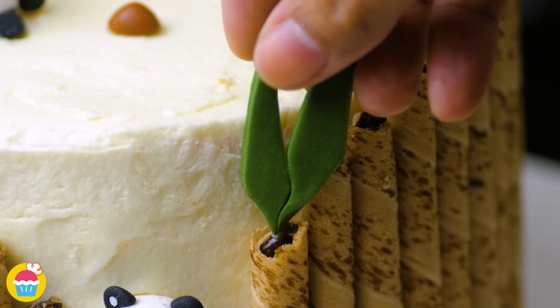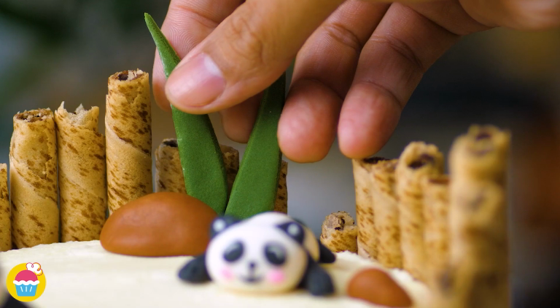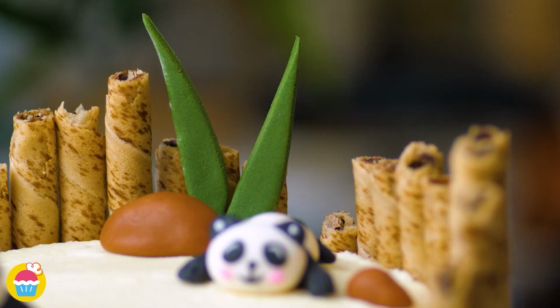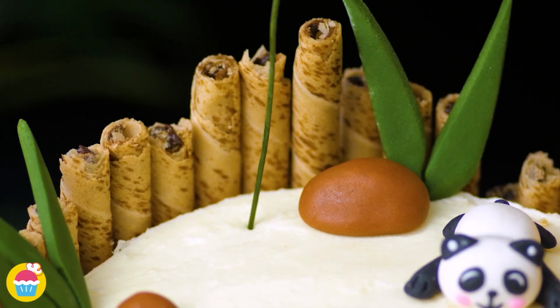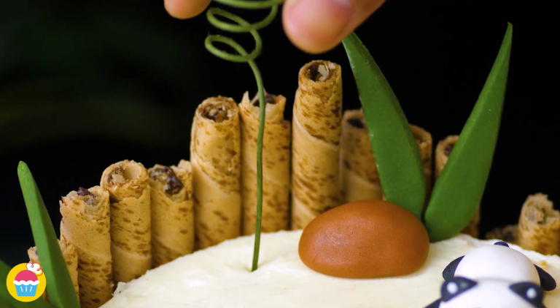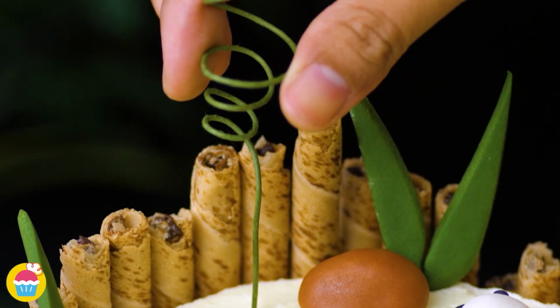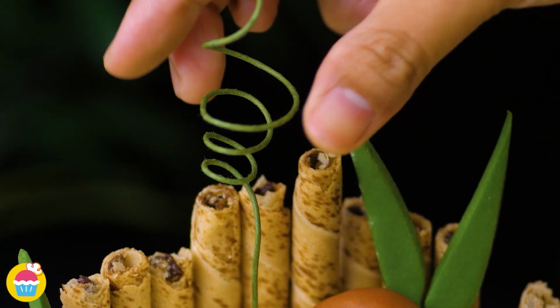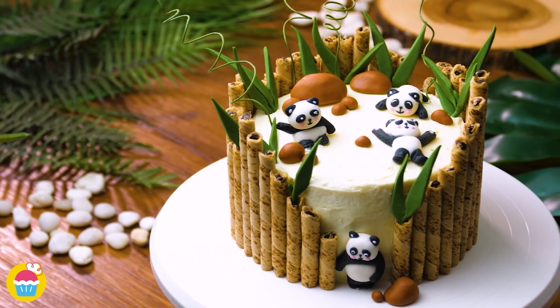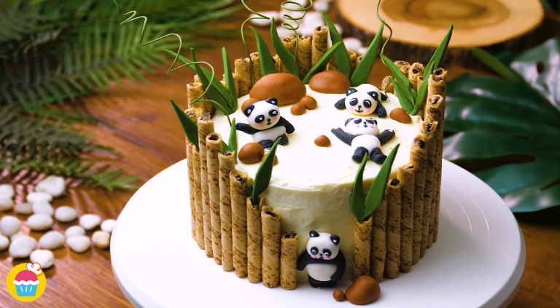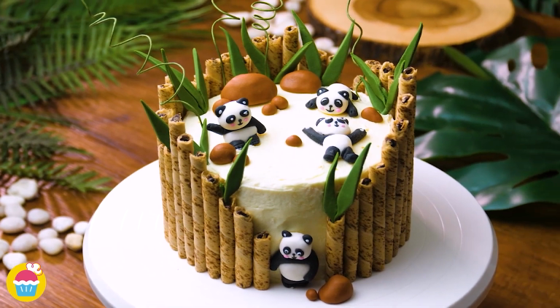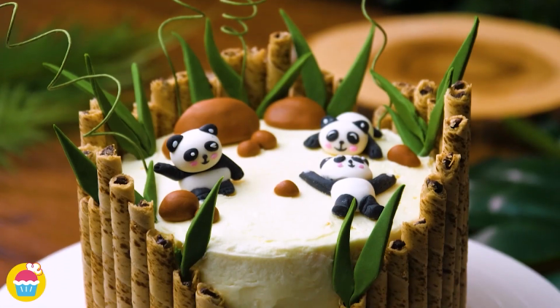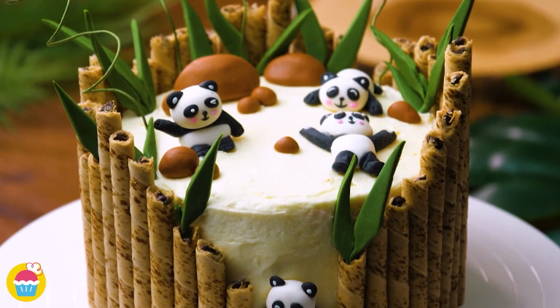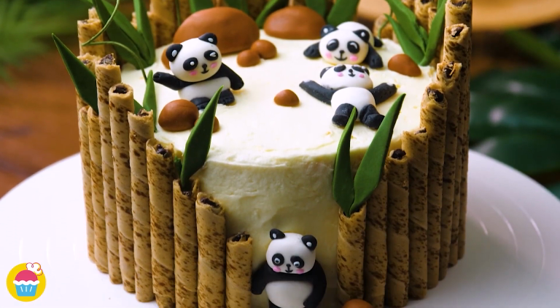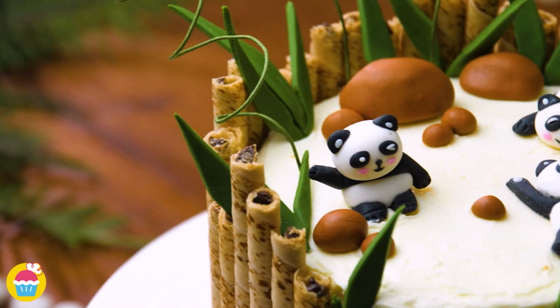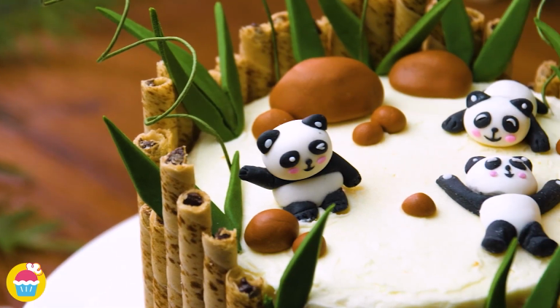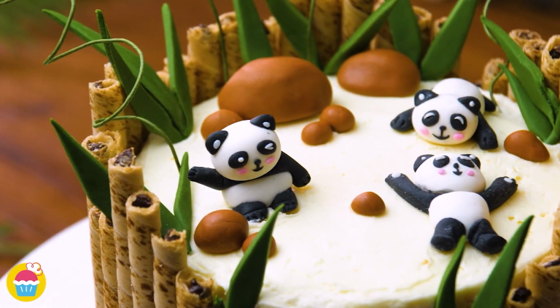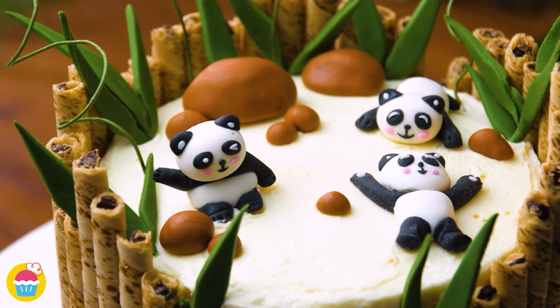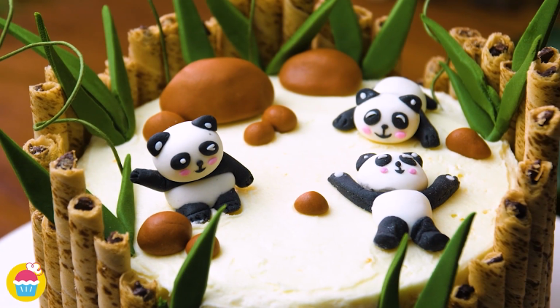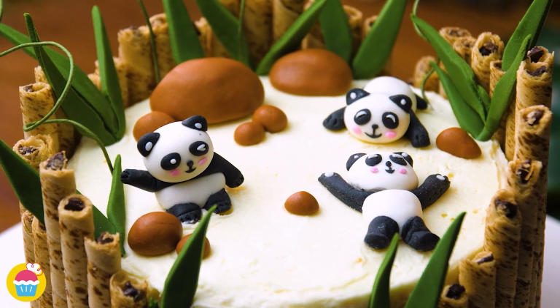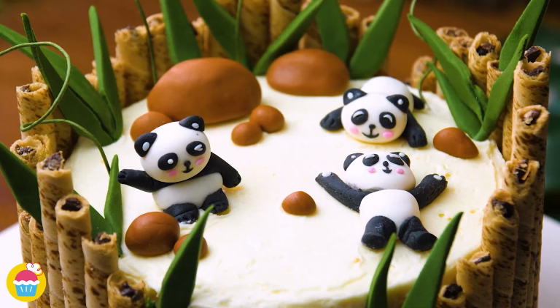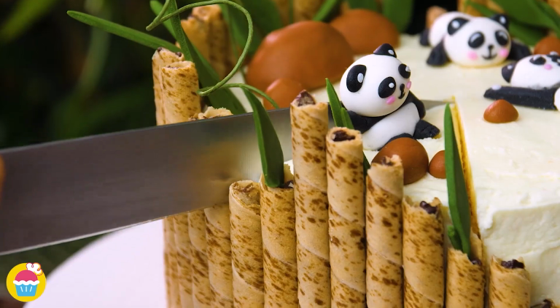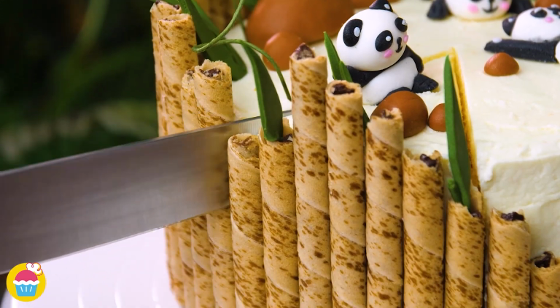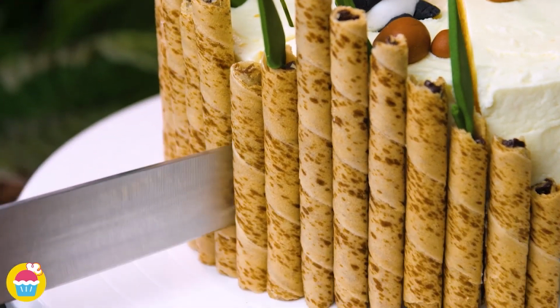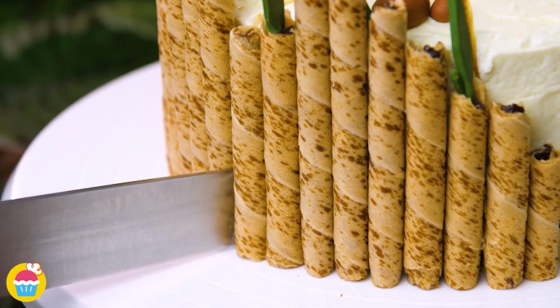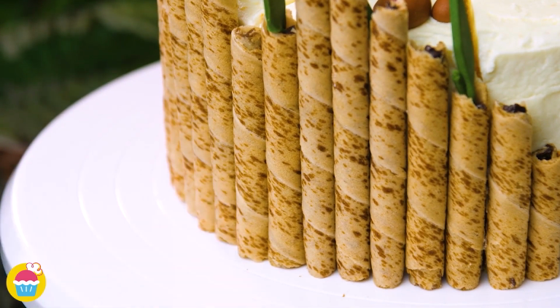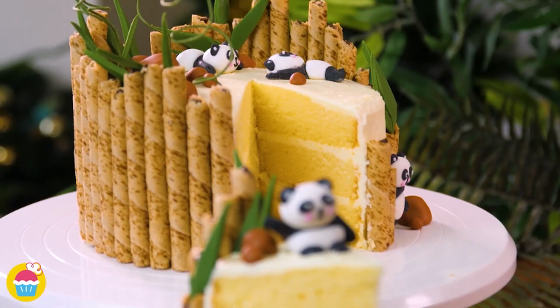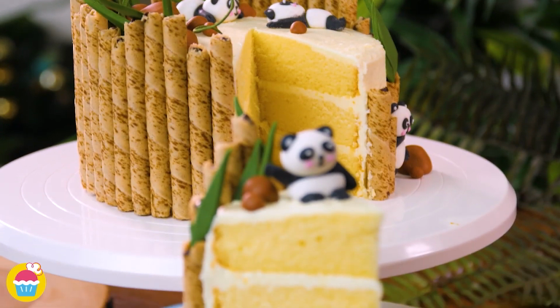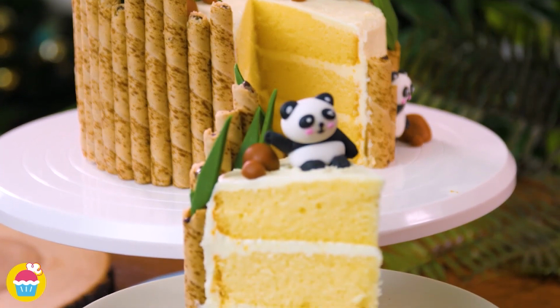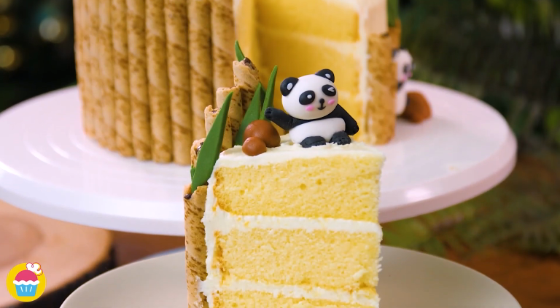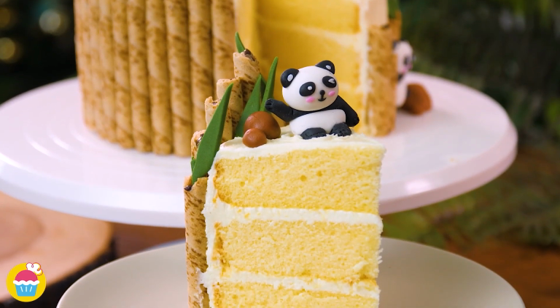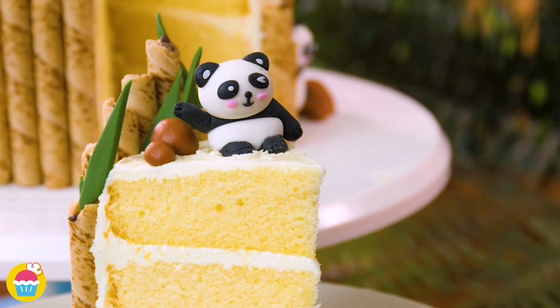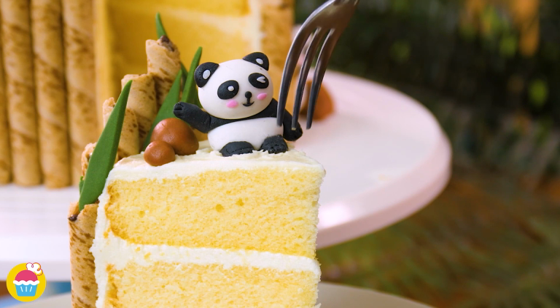Some fondant rocks and some fondant leaves. And there you have it — super simple, super cool. Bamboo panda cake. Delicious.